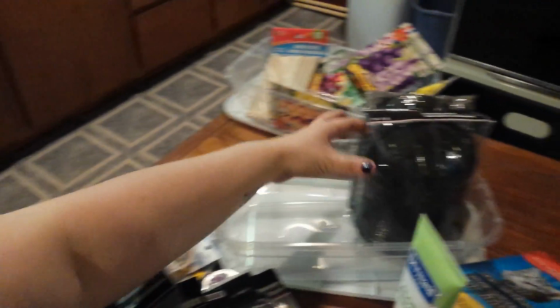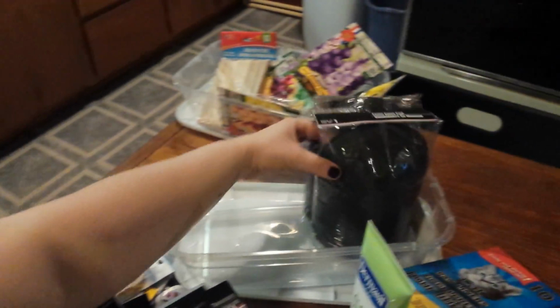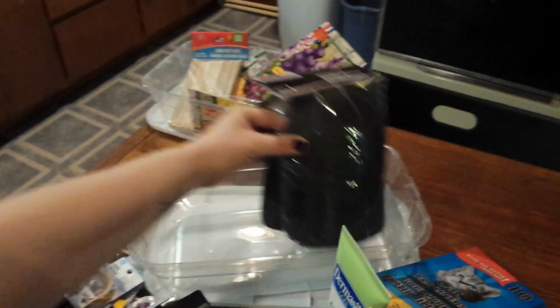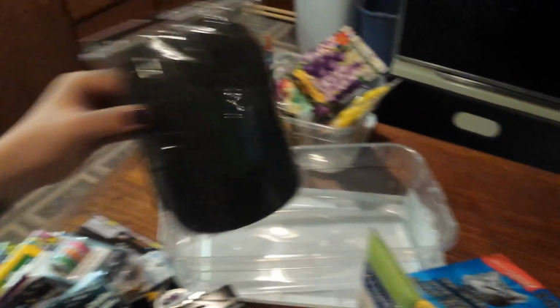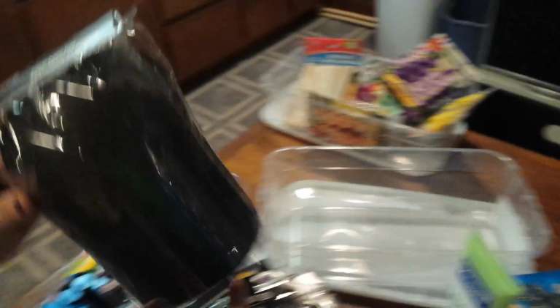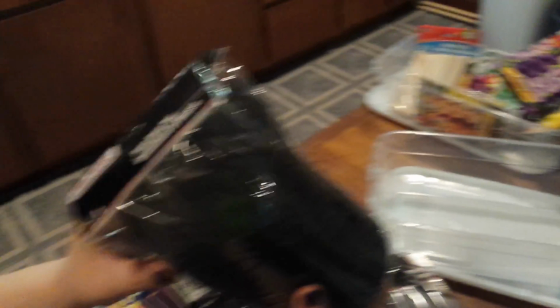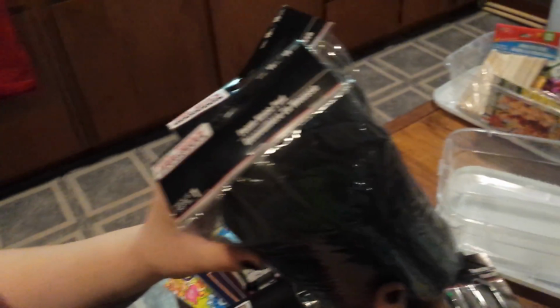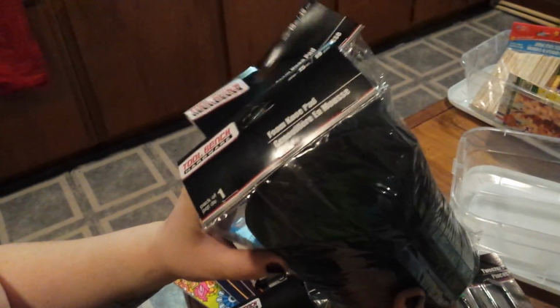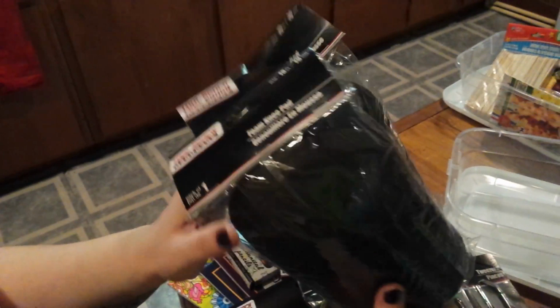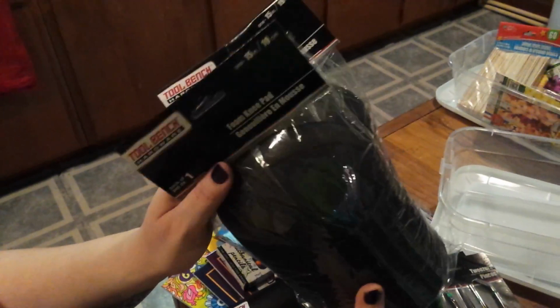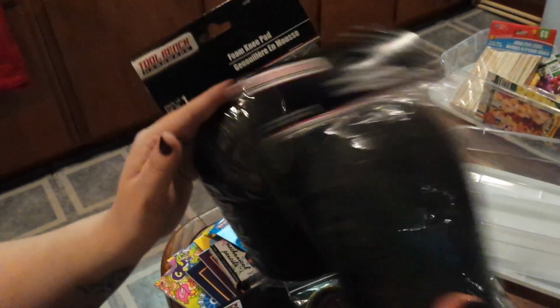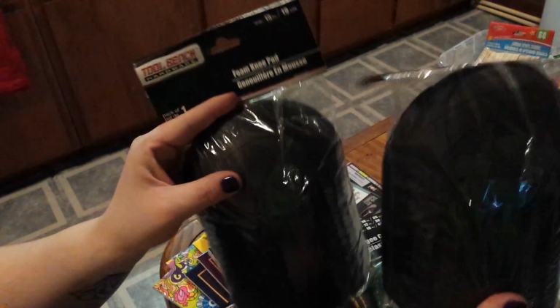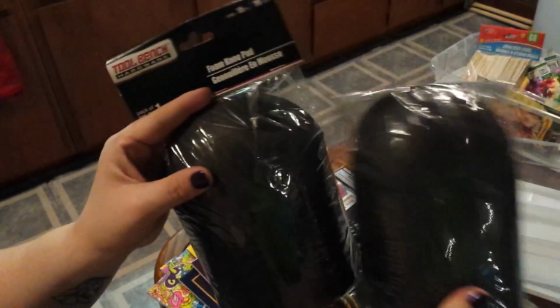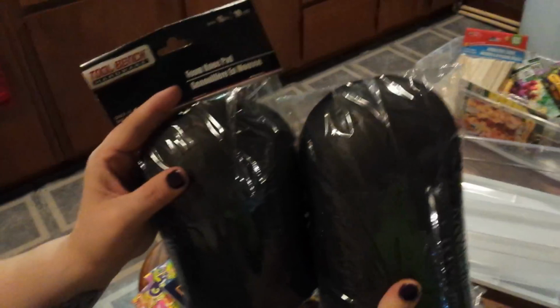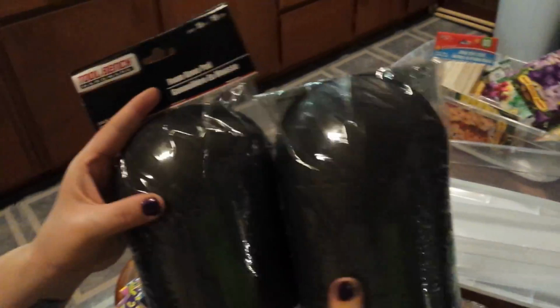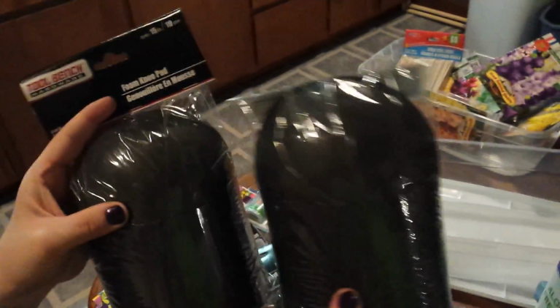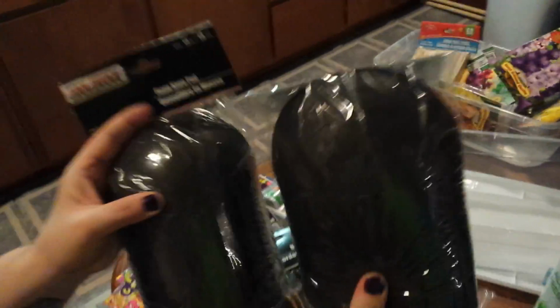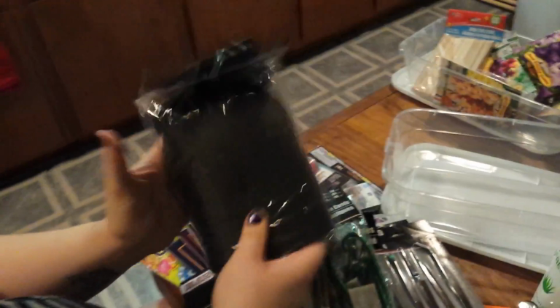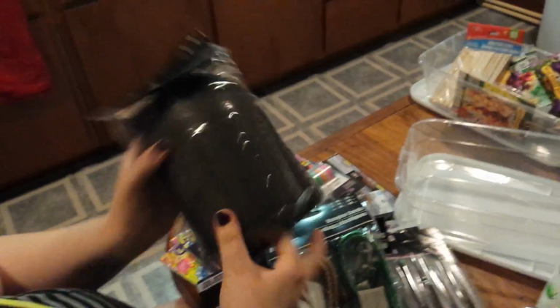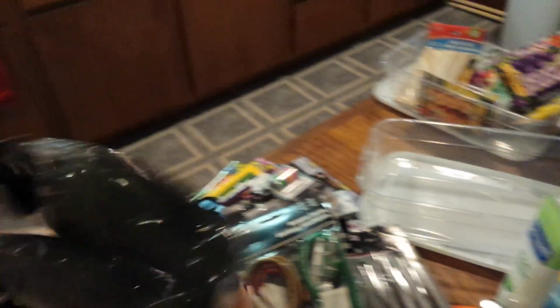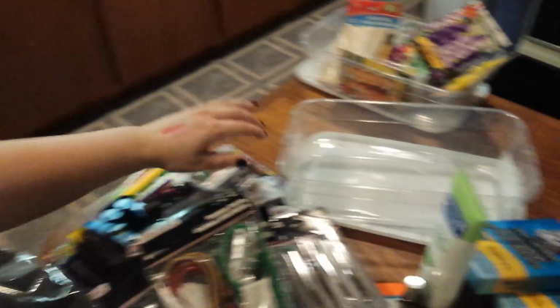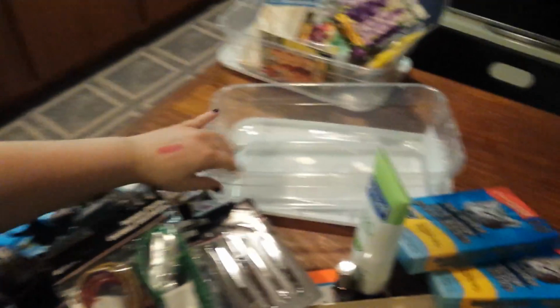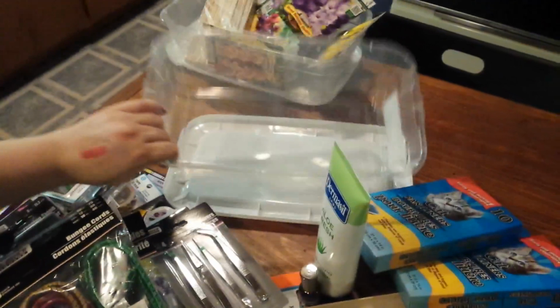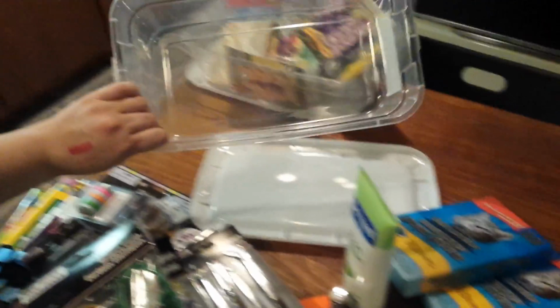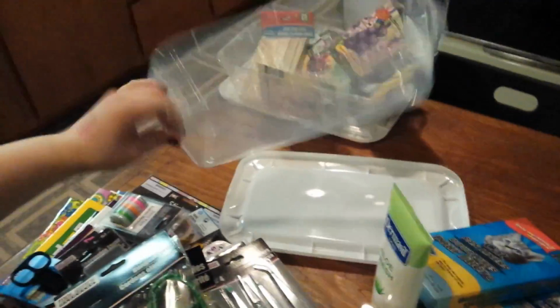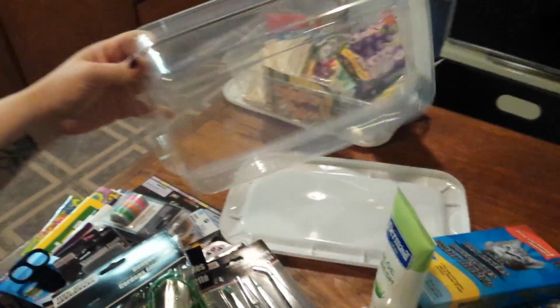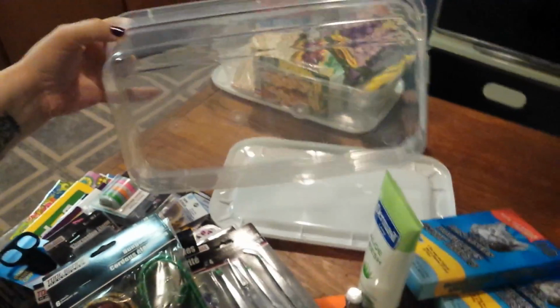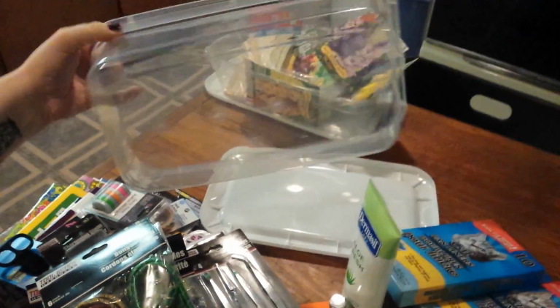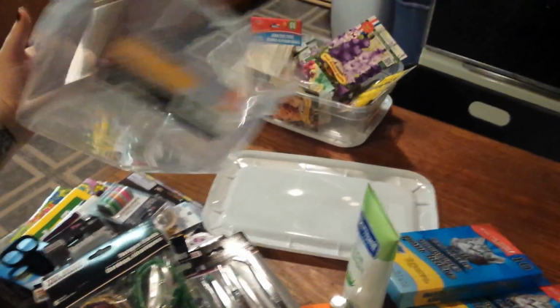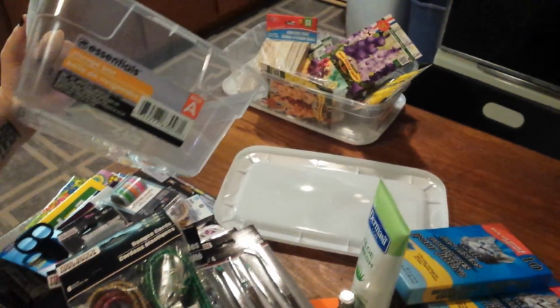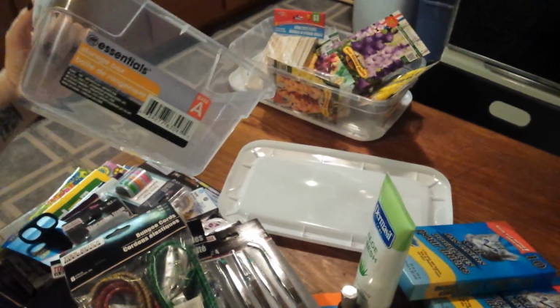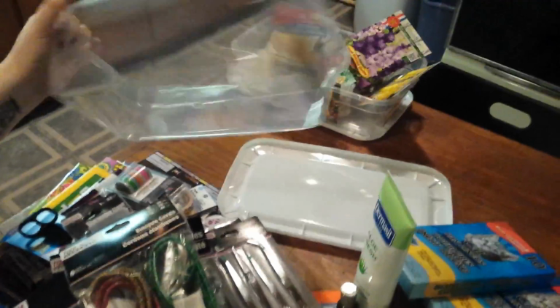And then we got two of these knee pads — you get one in each pack so that's why you have to get two. And then like I said, another one of these clear plastic shoe boxes.